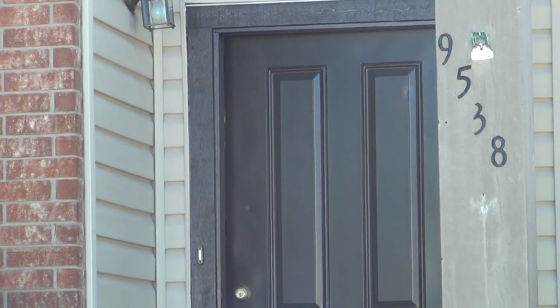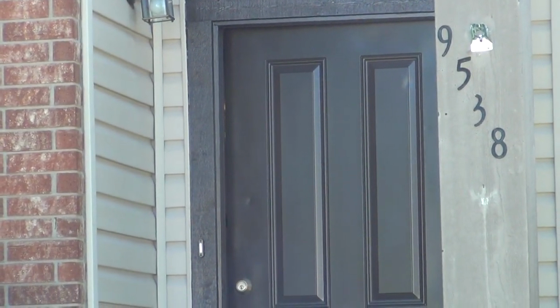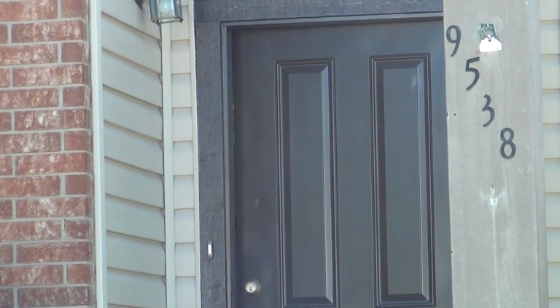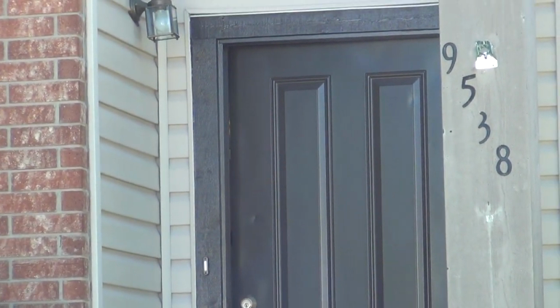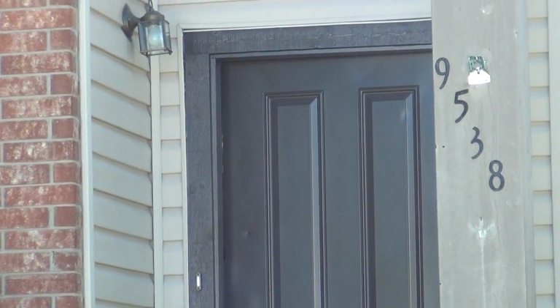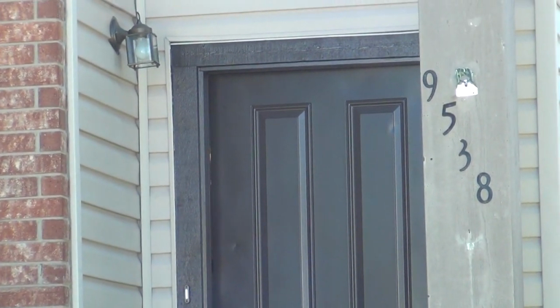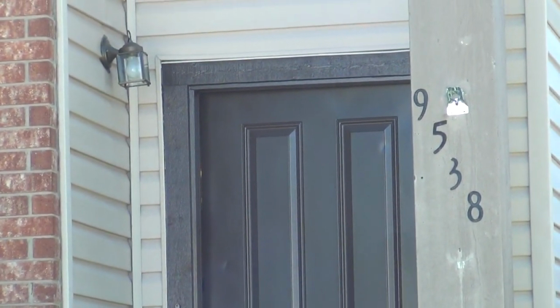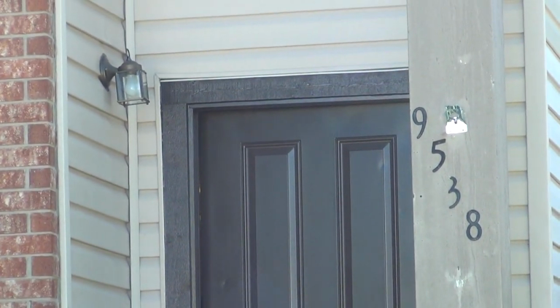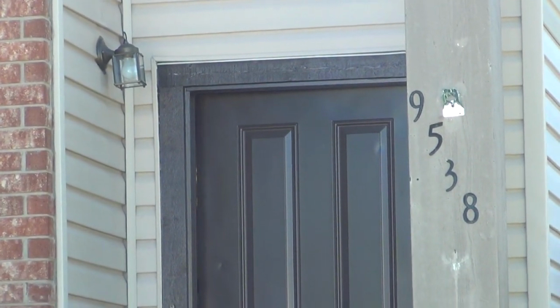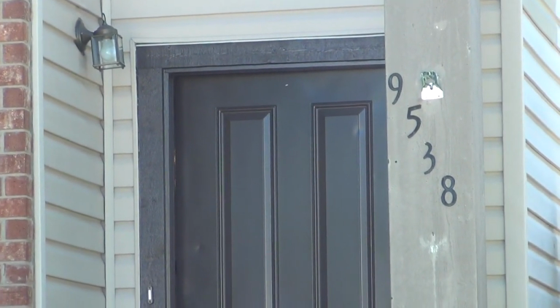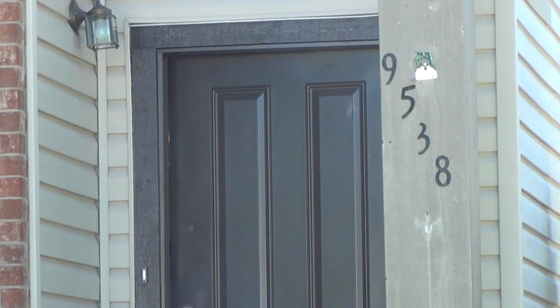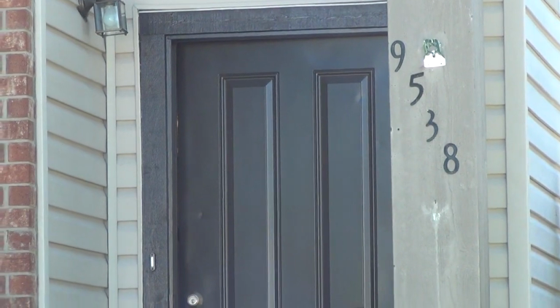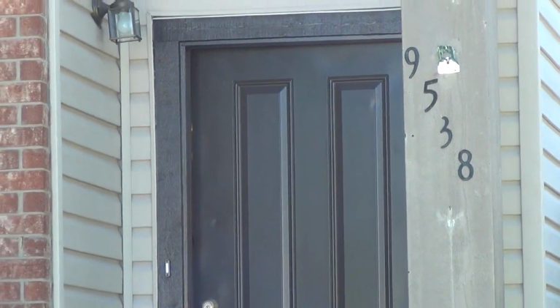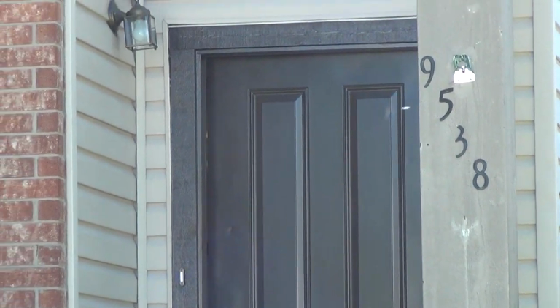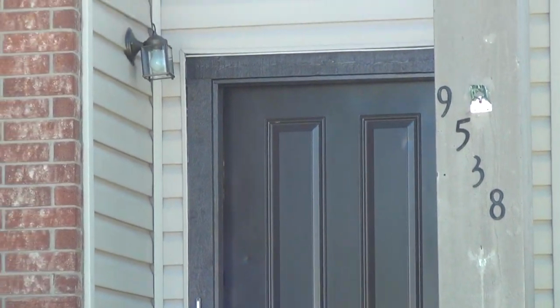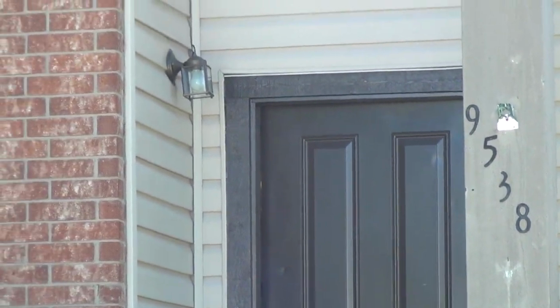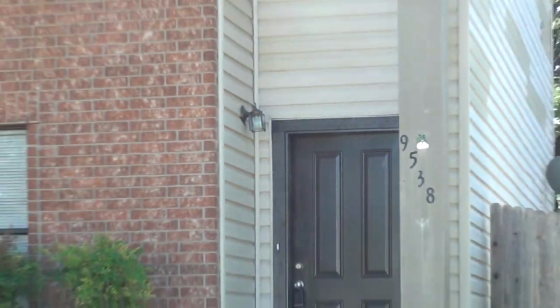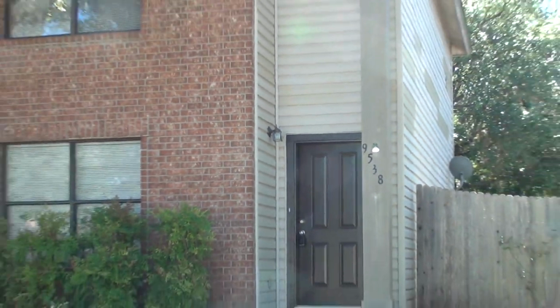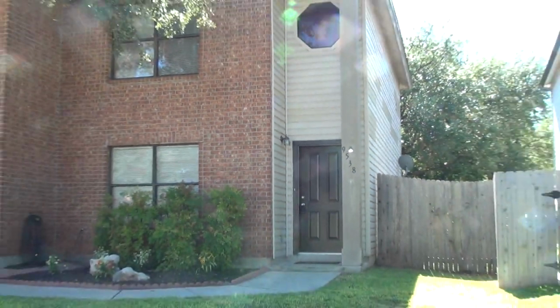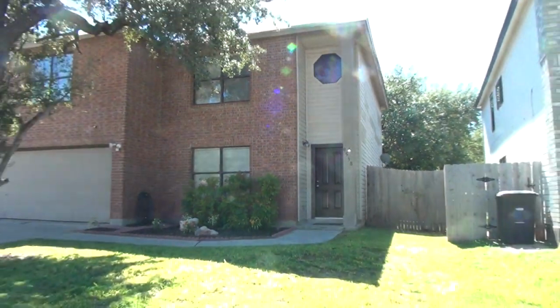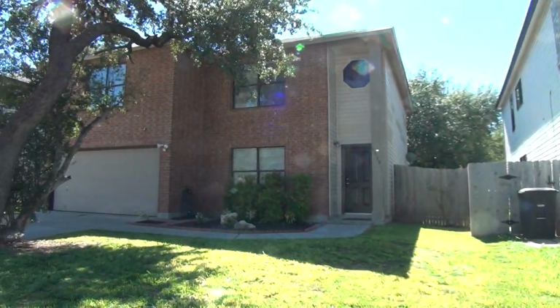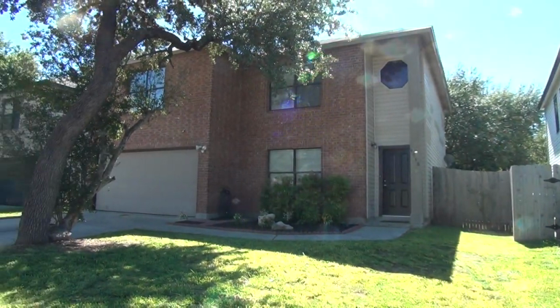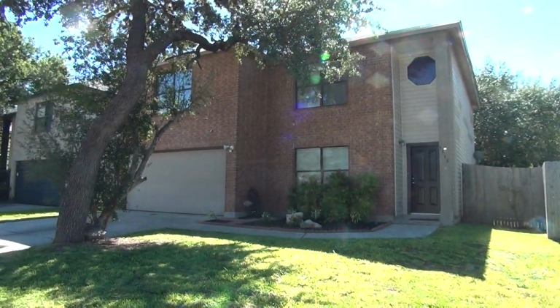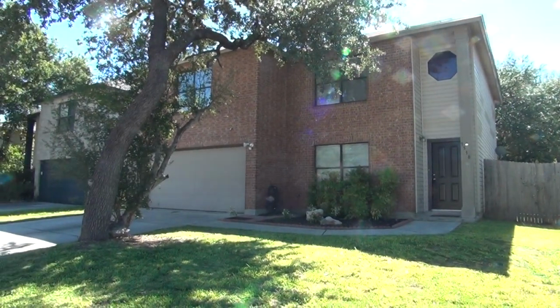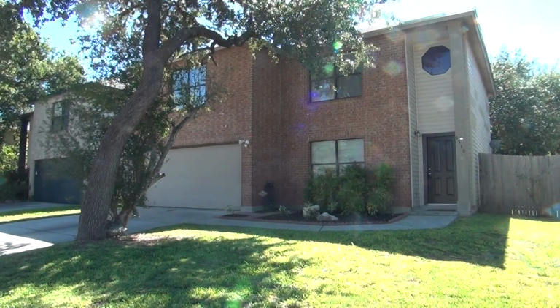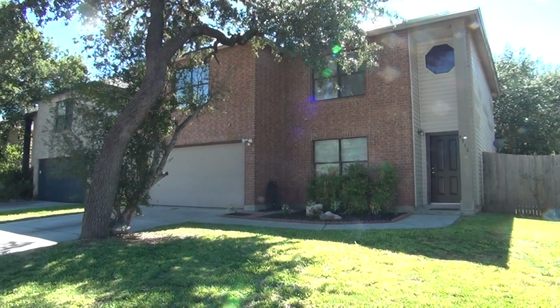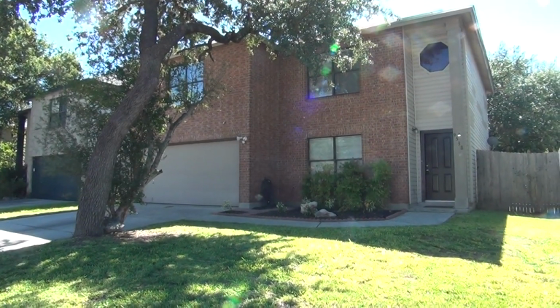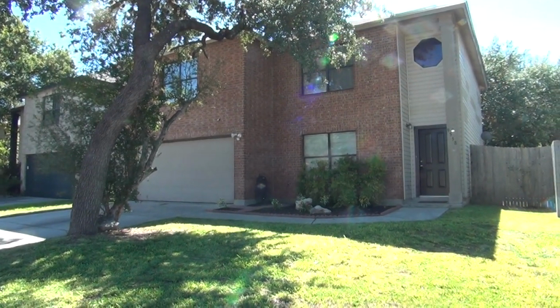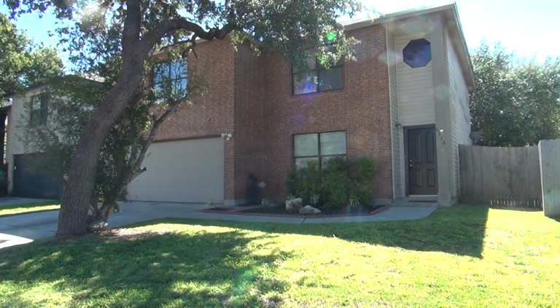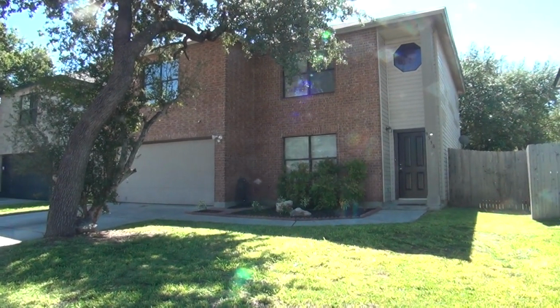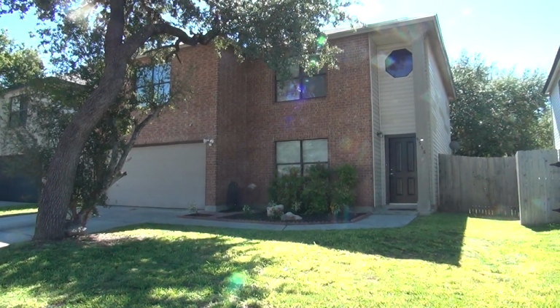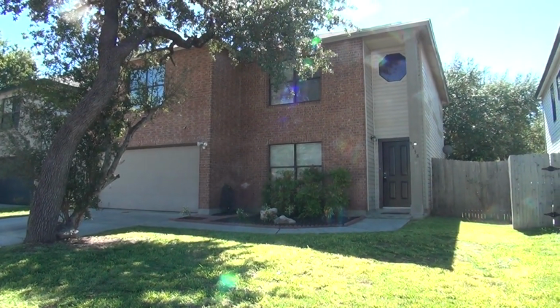I'm here at a new listing at 9538 Summer Brook, San Antonio, Texas 78254. This is the condition of the home as of 12:40 p.m., October 18, 2017.